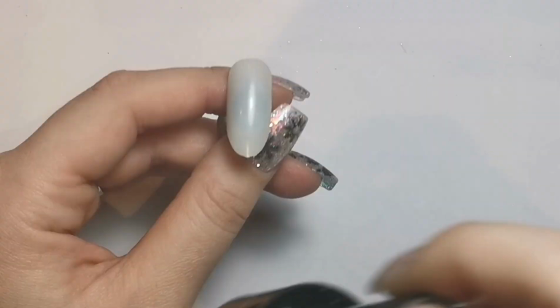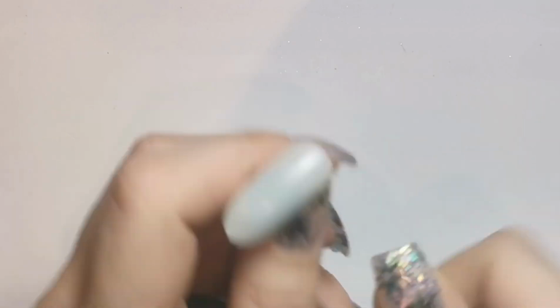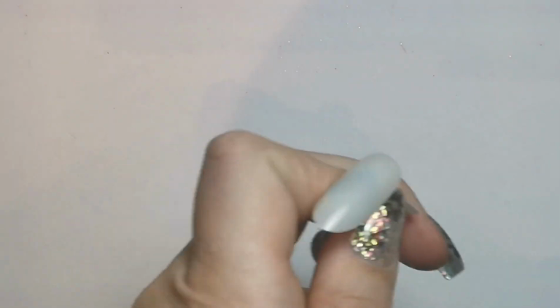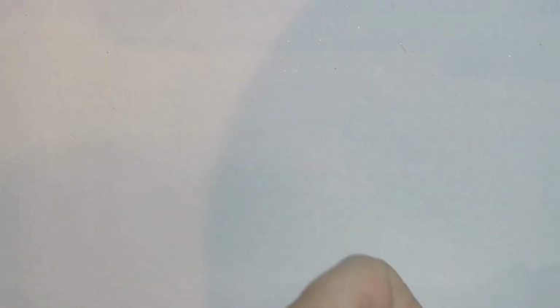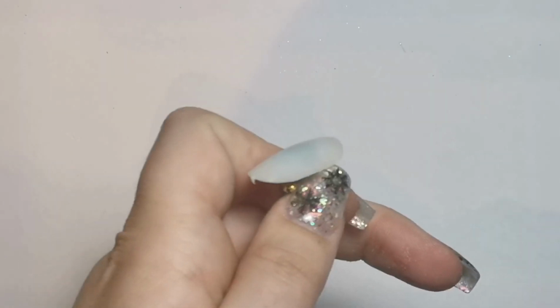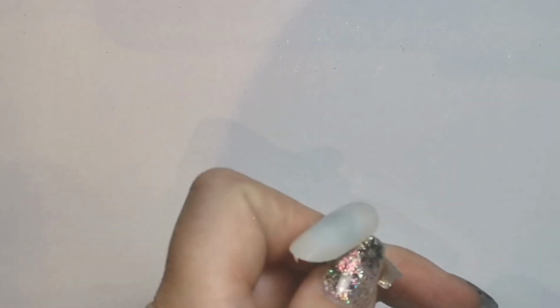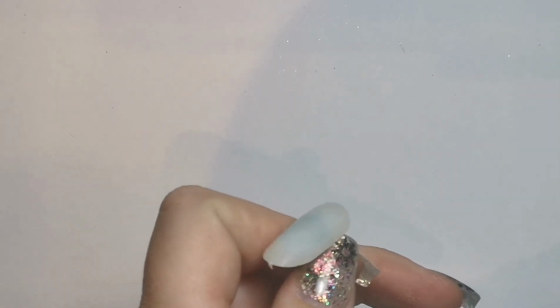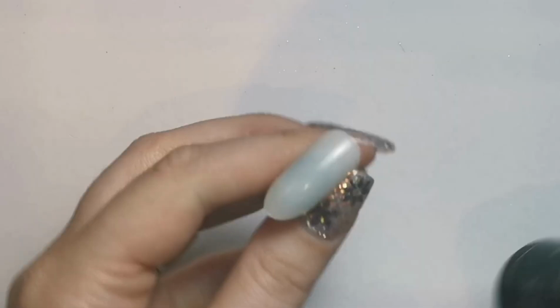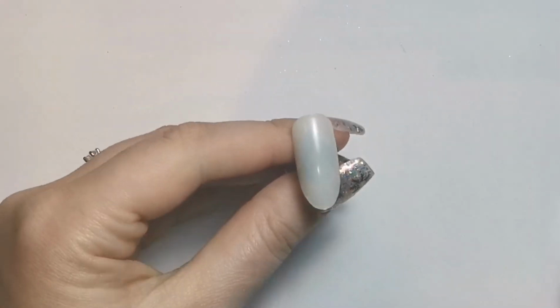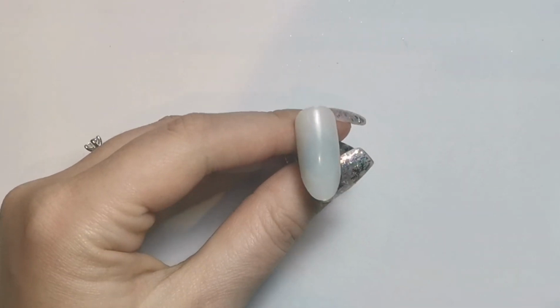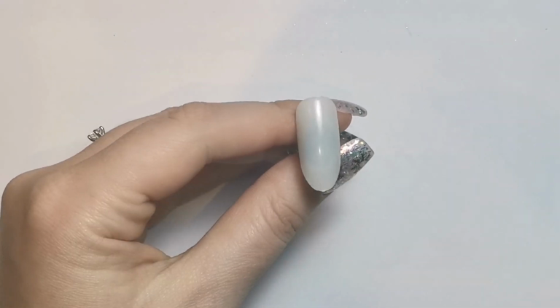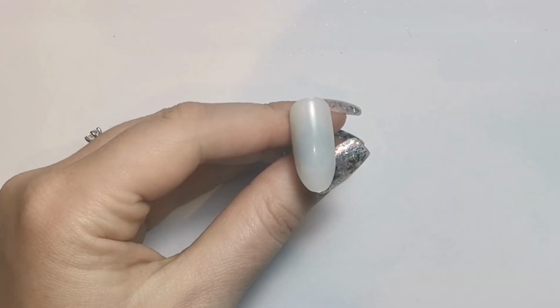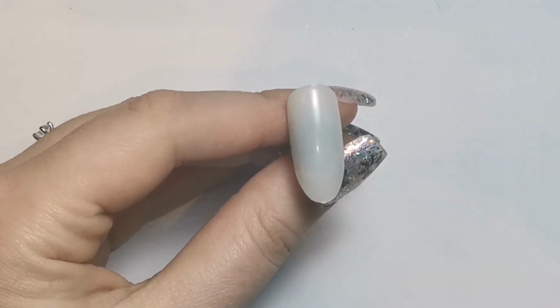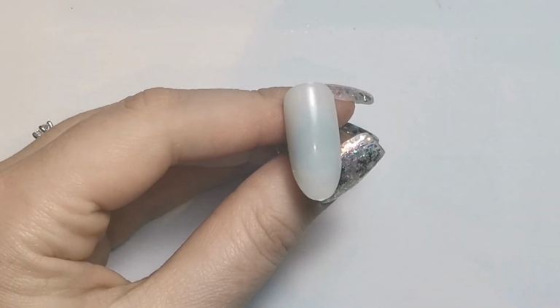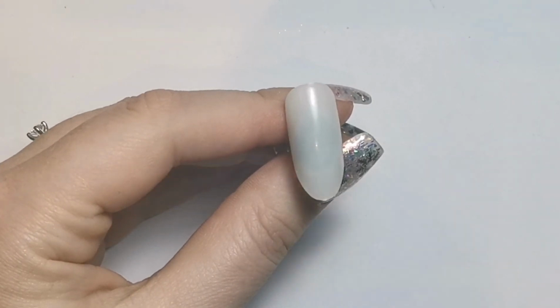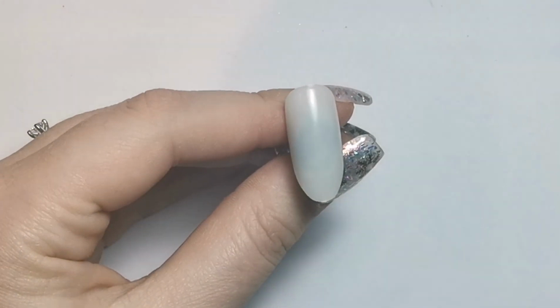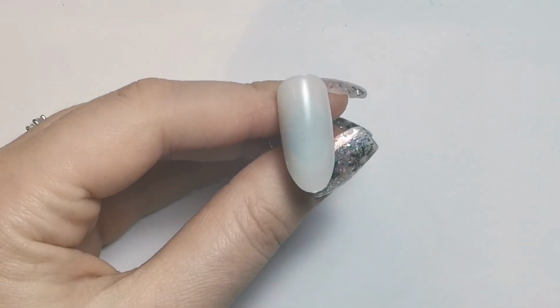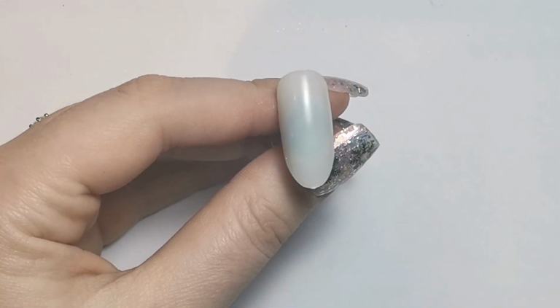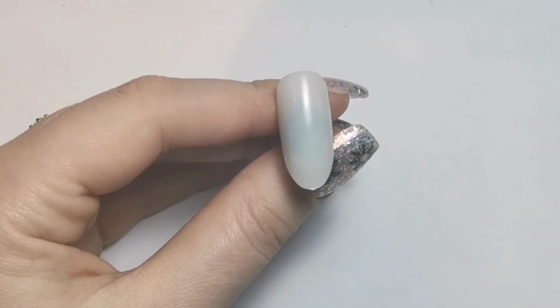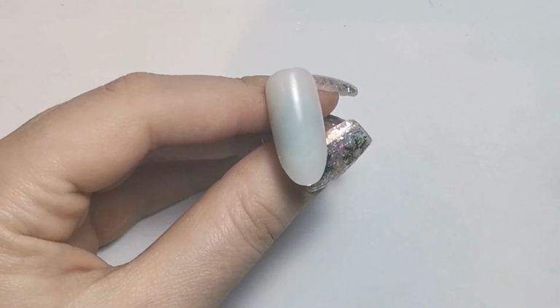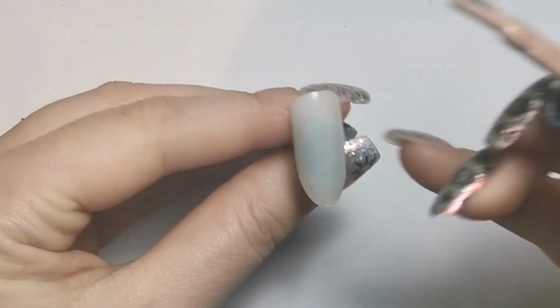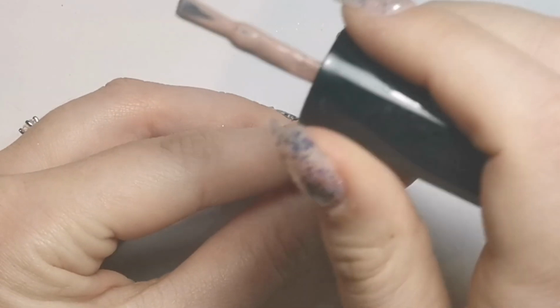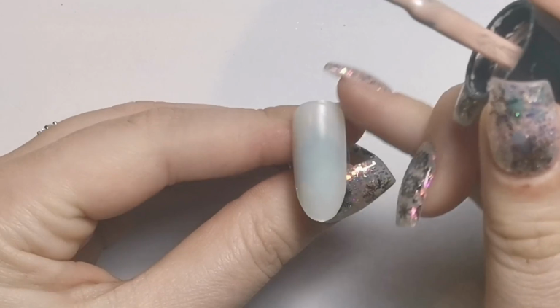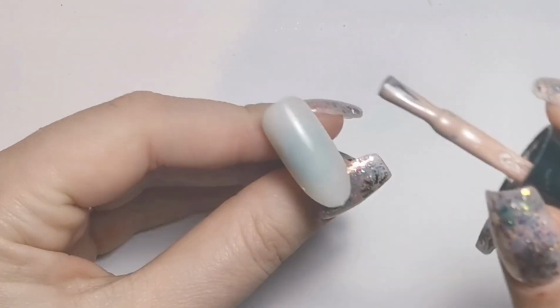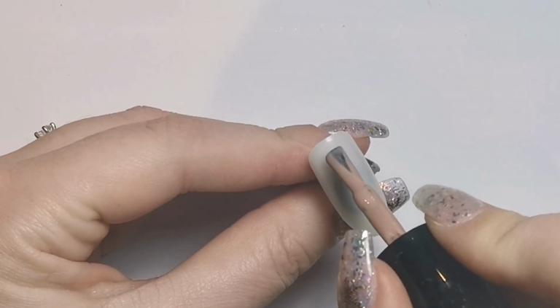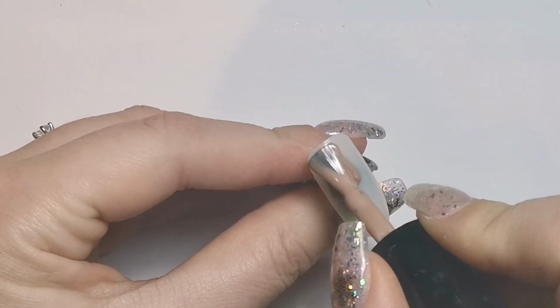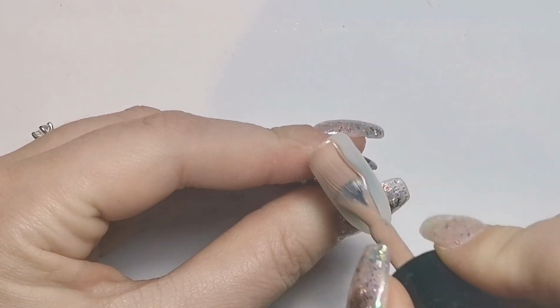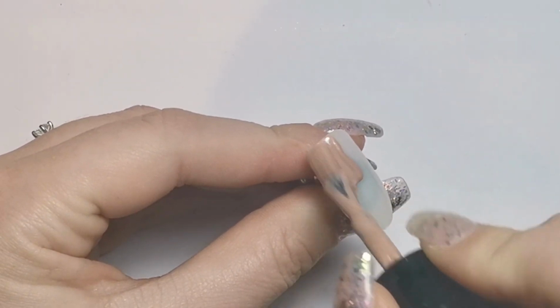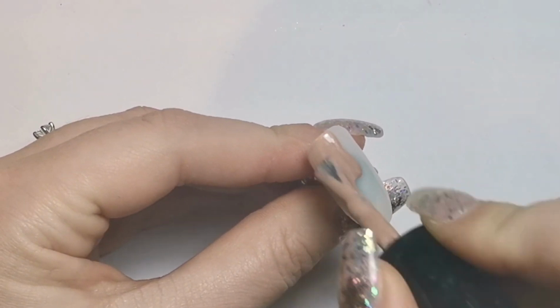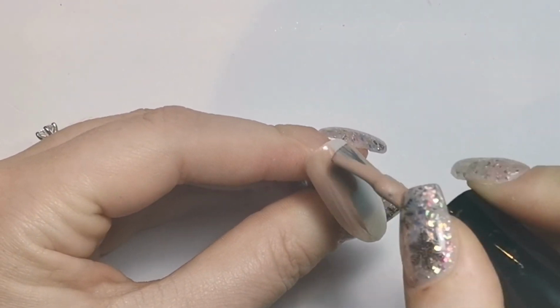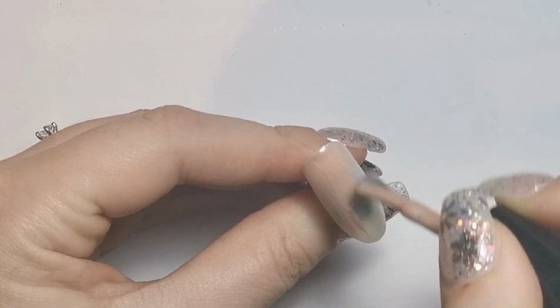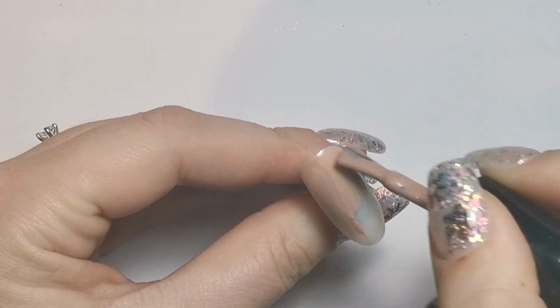Hi everyone, welcome to day three of the 12 designs of Christmas series. Today we're going to be doing a design that I don't really know how to explain — sort of like a French, but not really. I'm just going to go ahead and do it so you can see what we're doing.